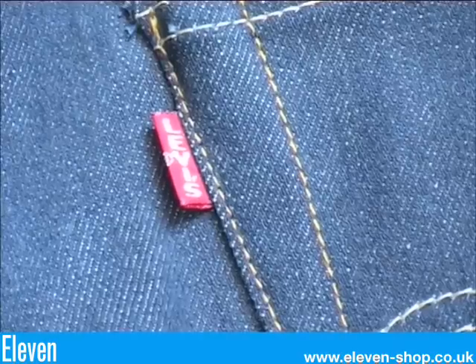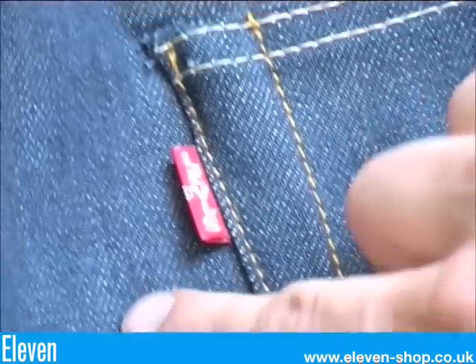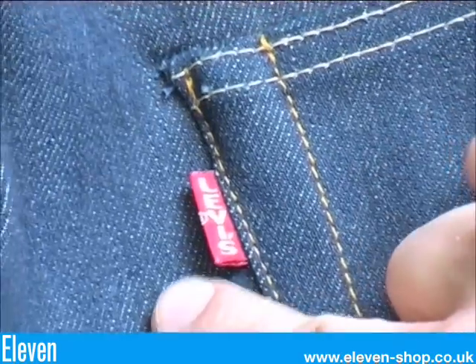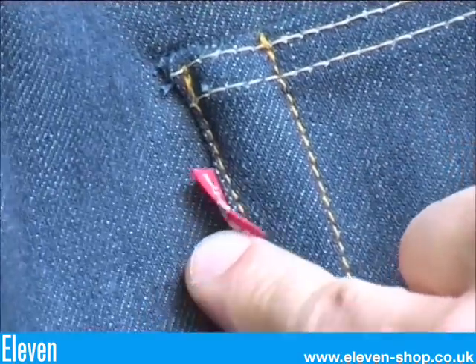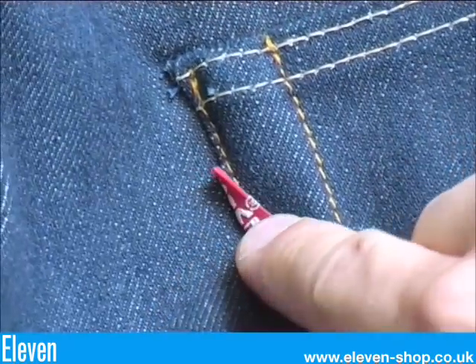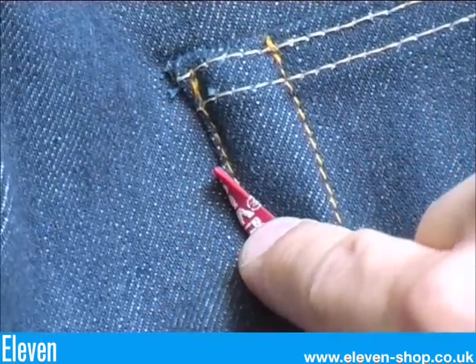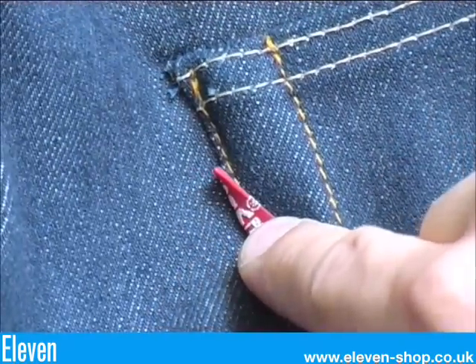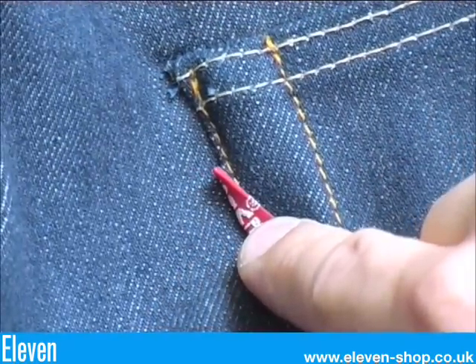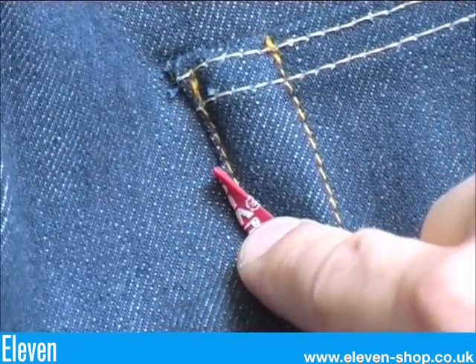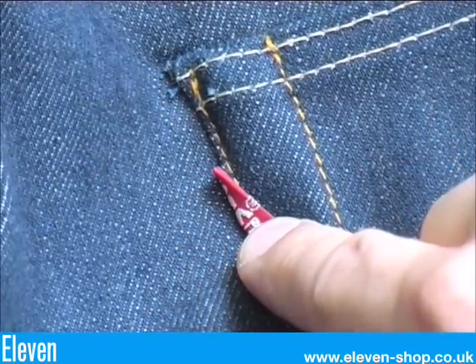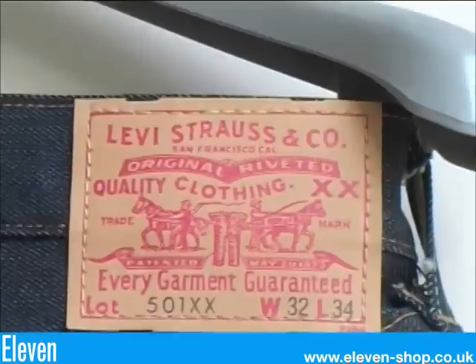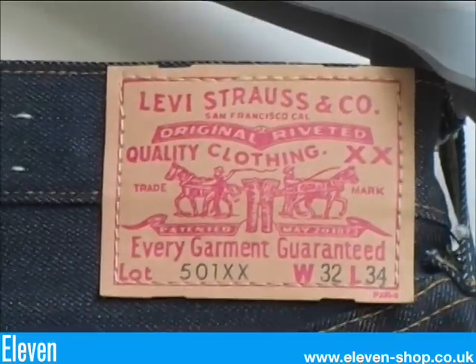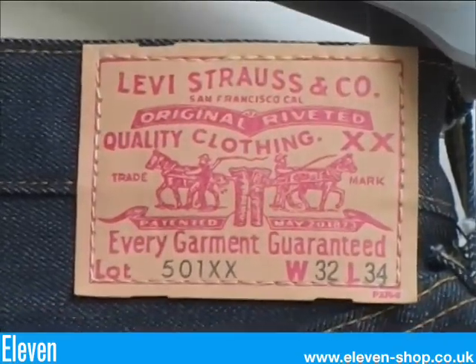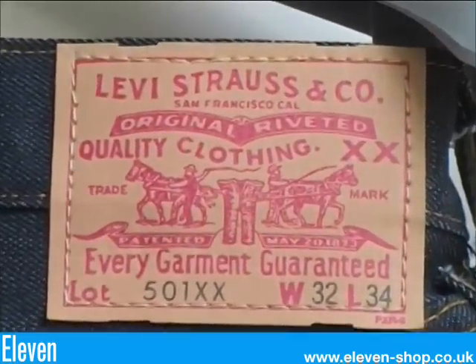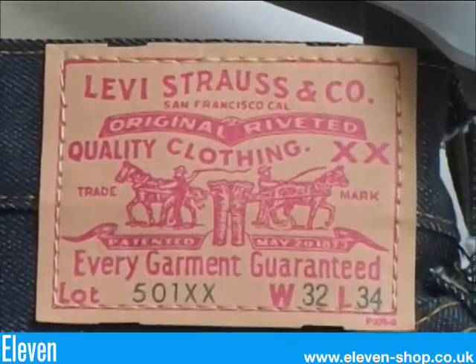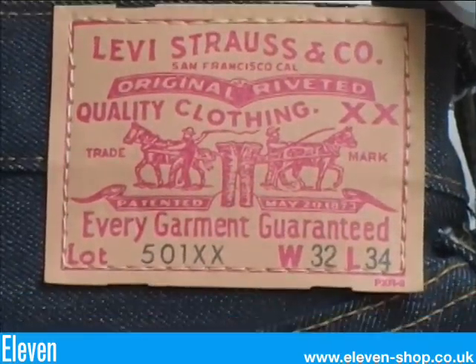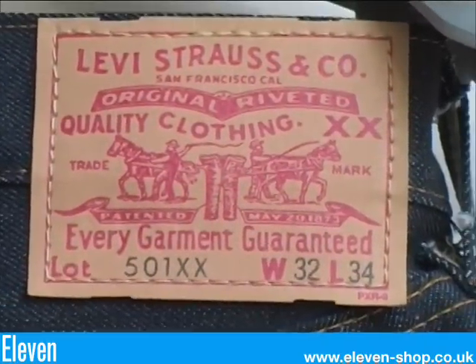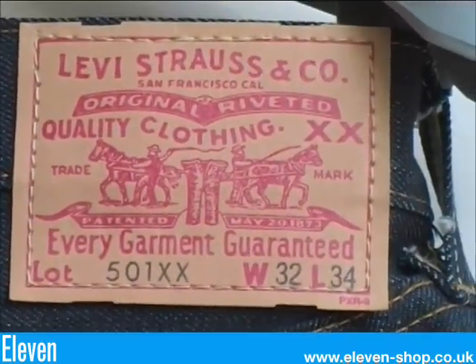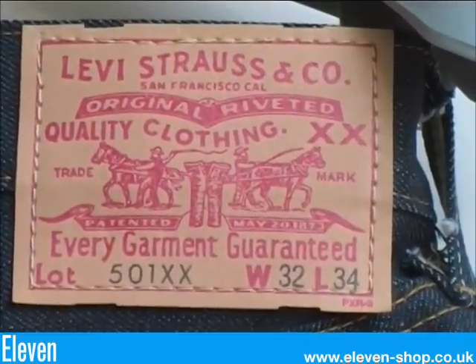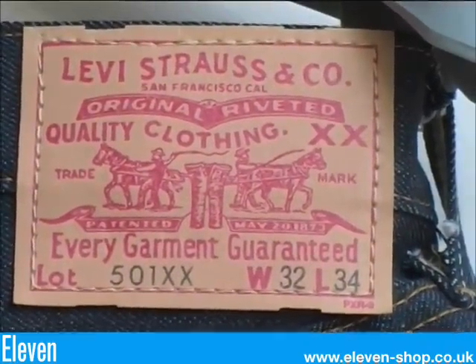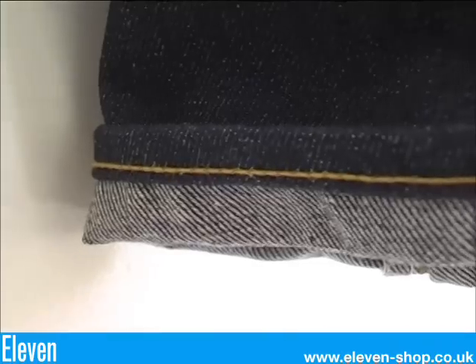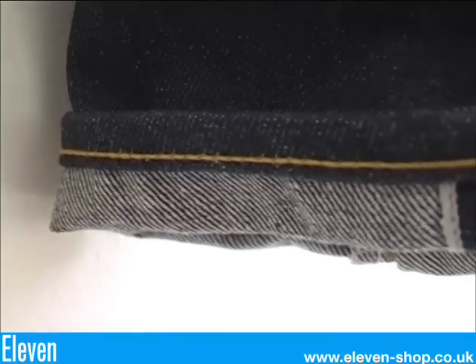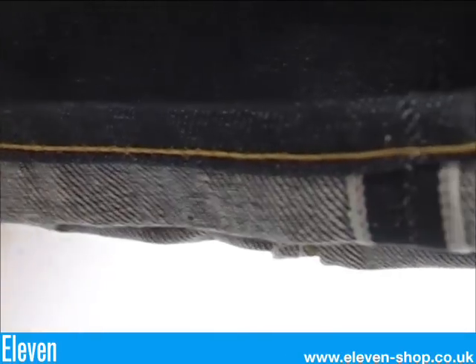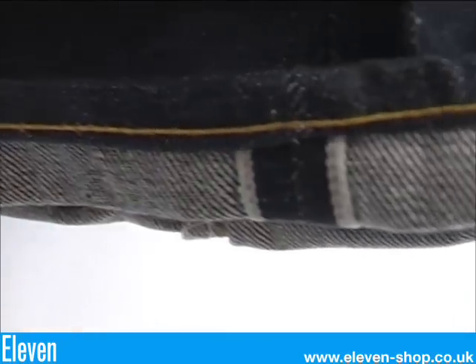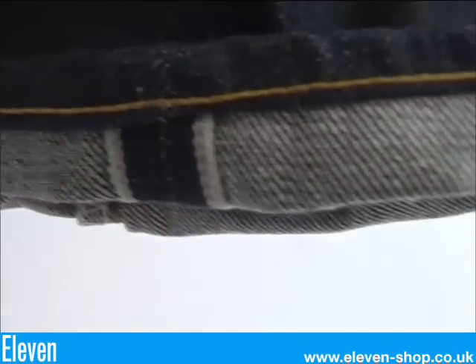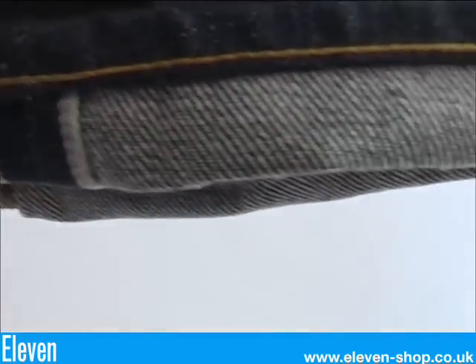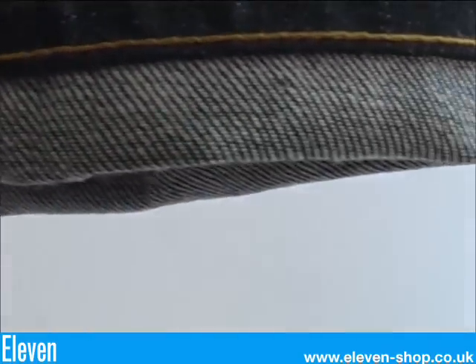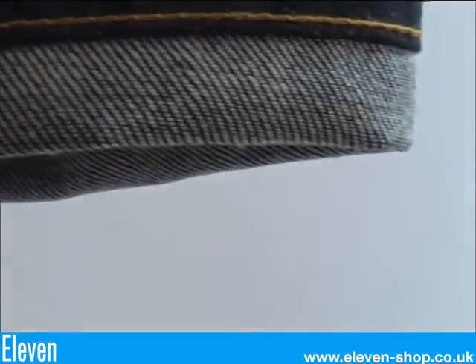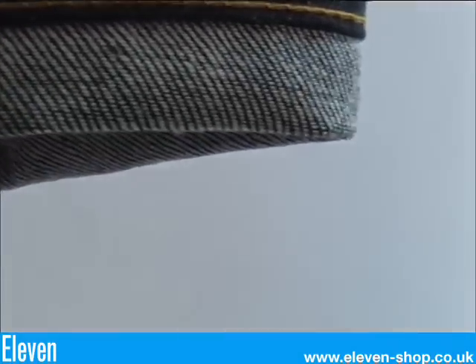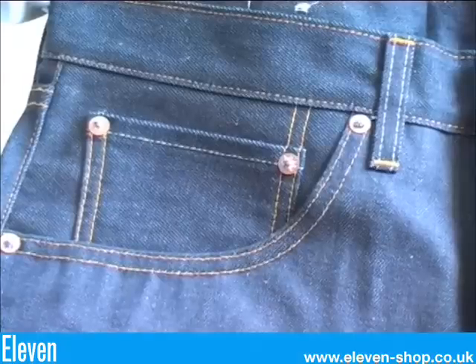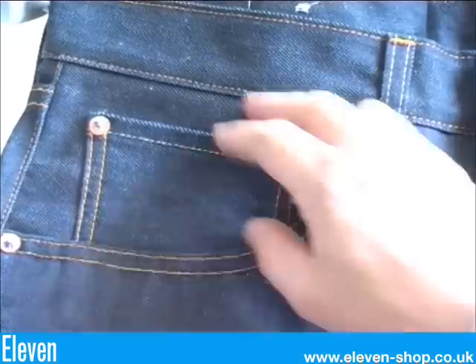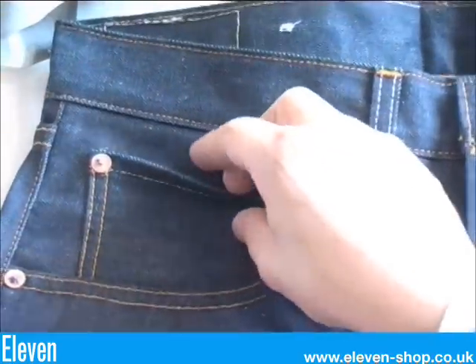The concealed rivets are still there. And this is the first time a double sided red tab was used. In 1955 a leather-like card patch was introduced. Cone Mills red selvedge. Selvedge on the watch pocket.